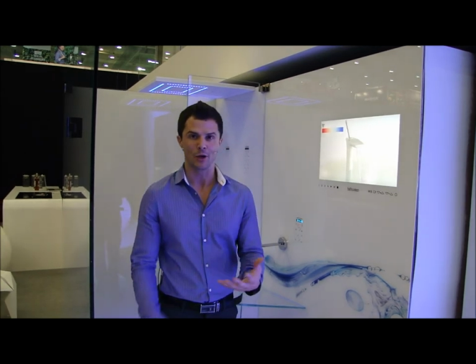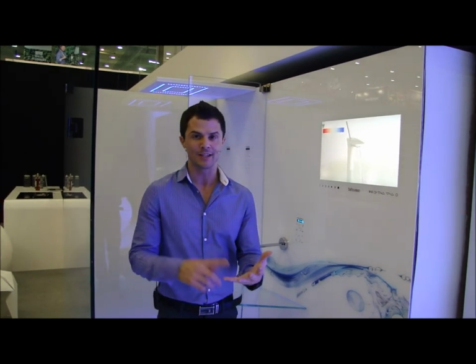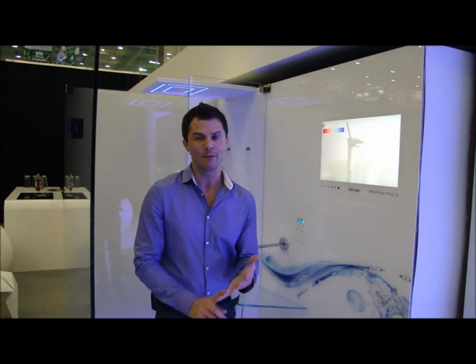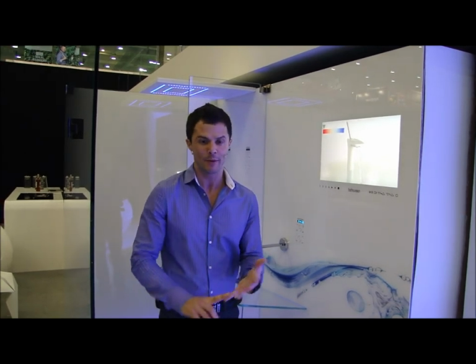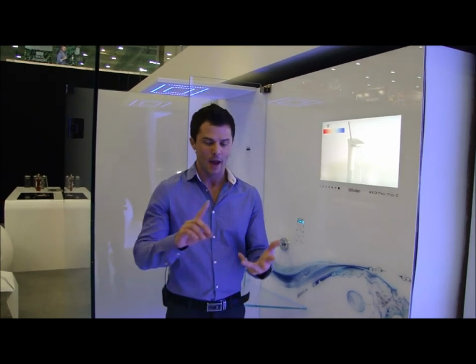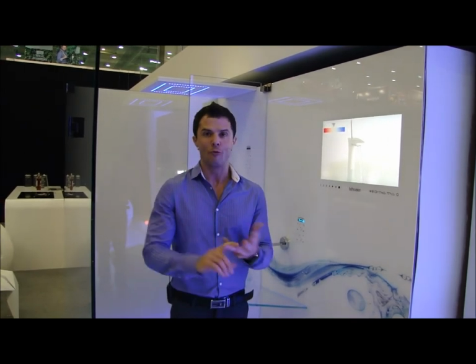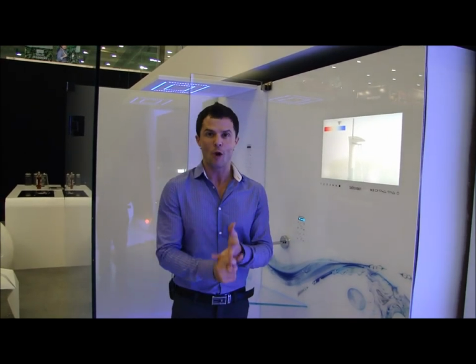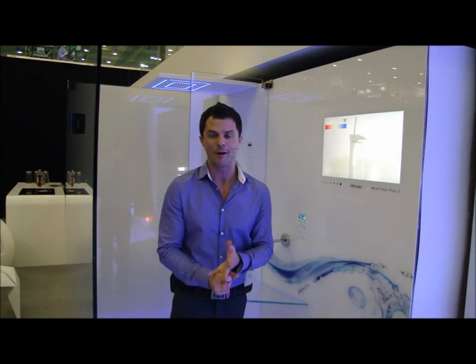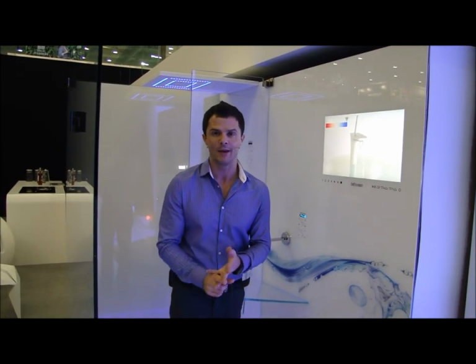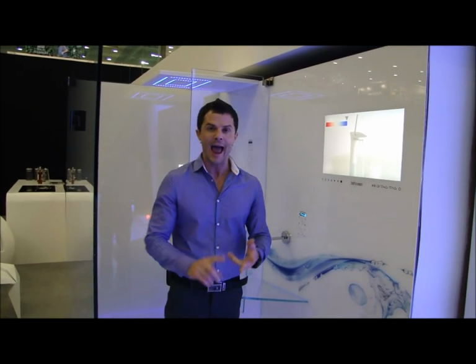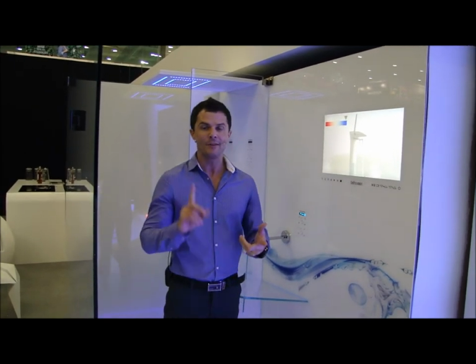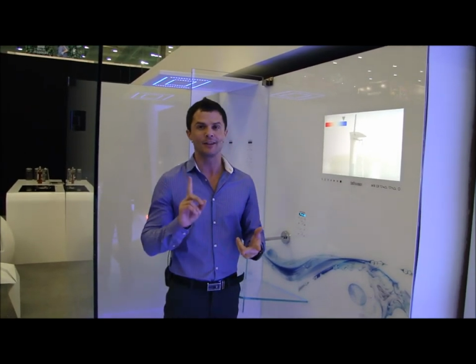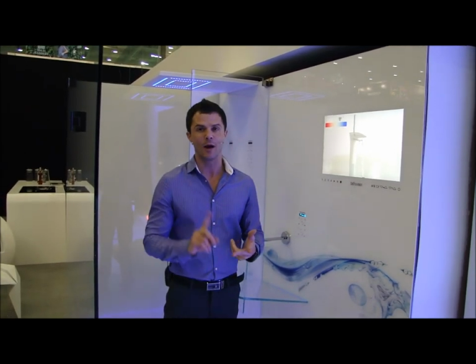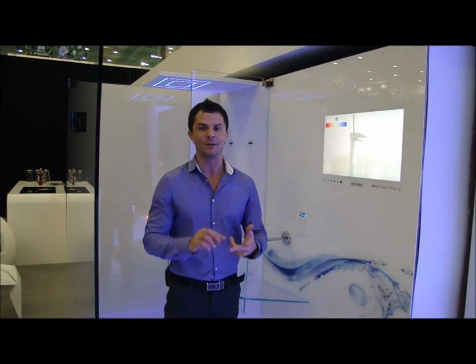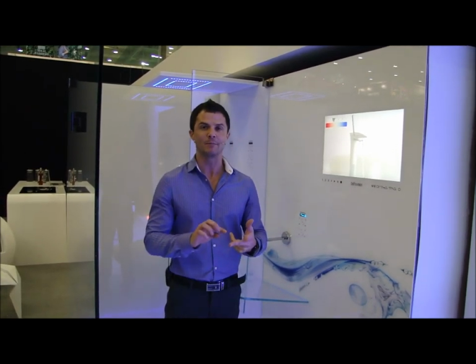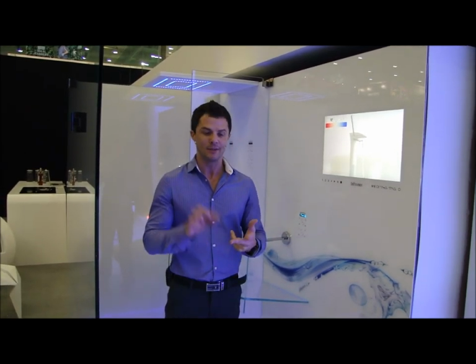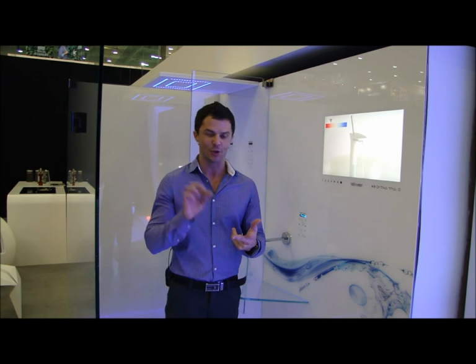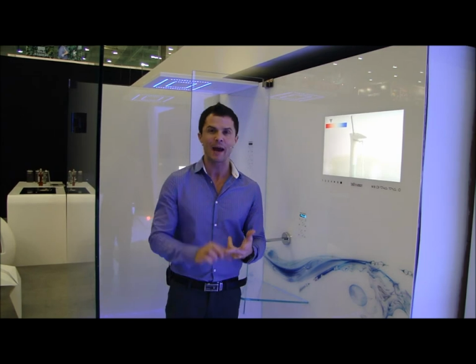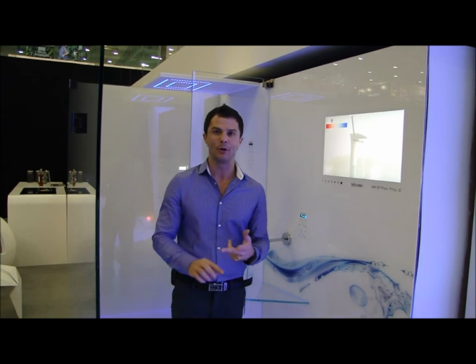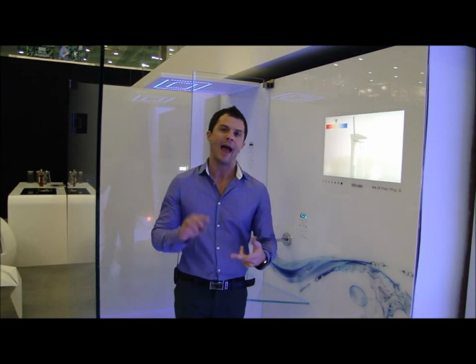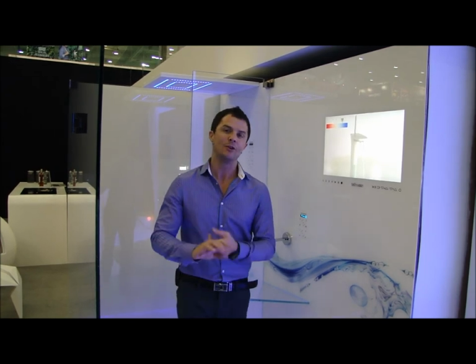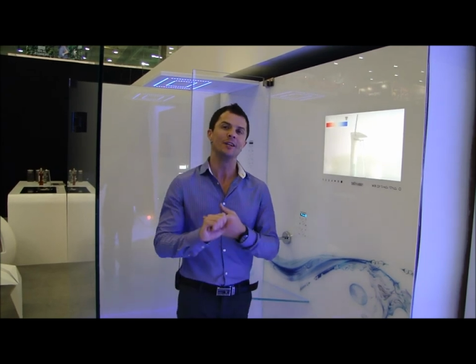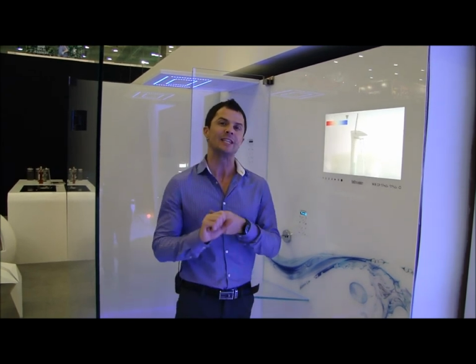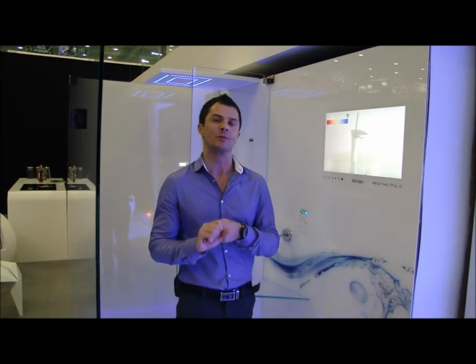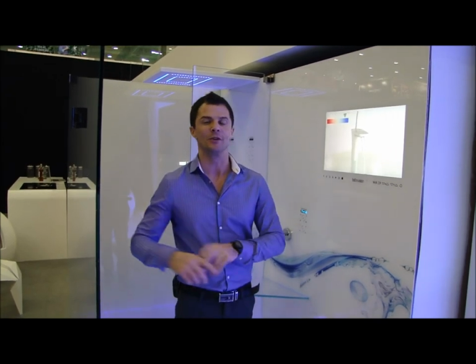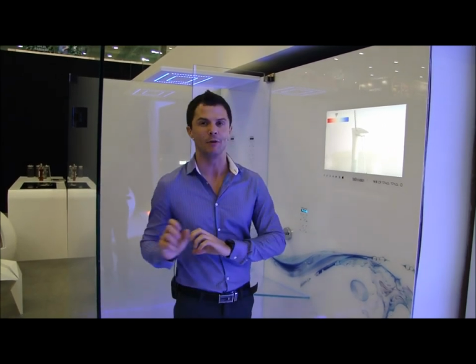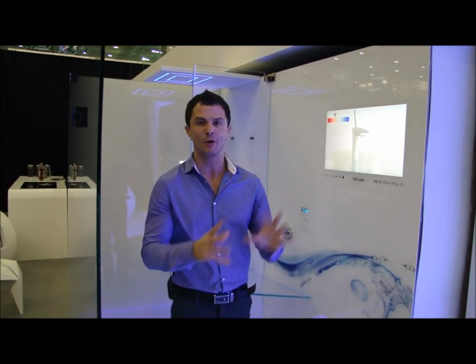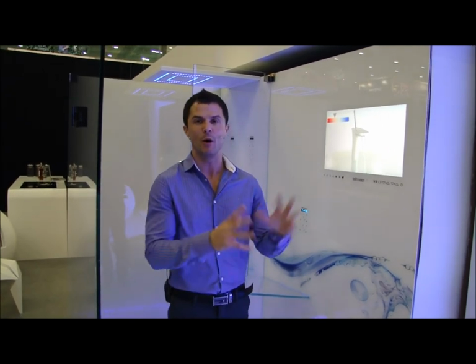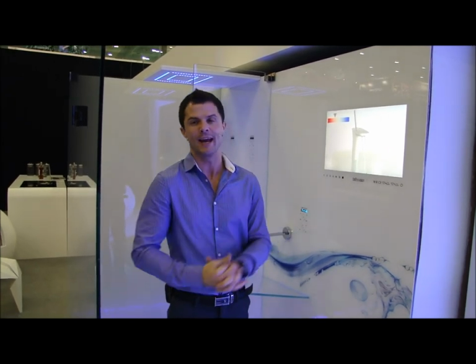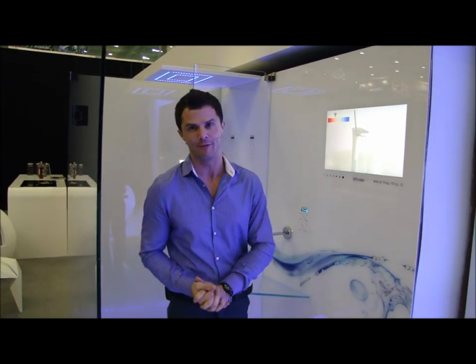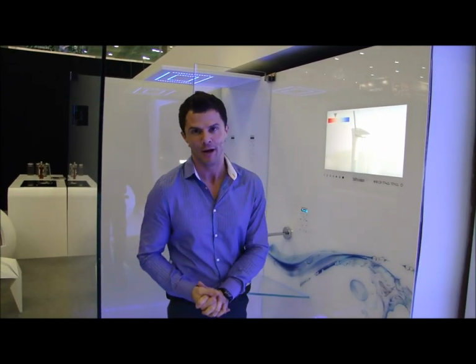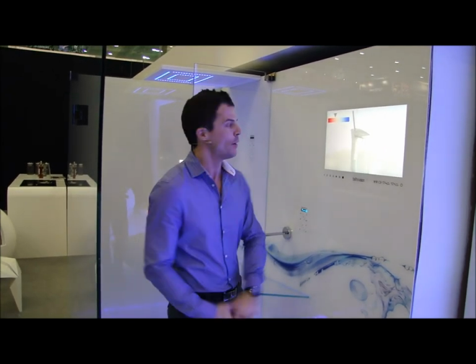It's got steam therapy, aromatherapy, and as well it can dispense your shampoo and your conditioner, so you can get rid of all those bottles hanging around.